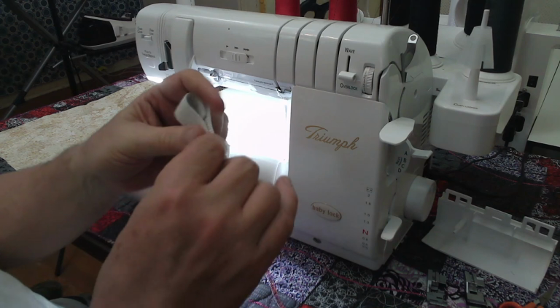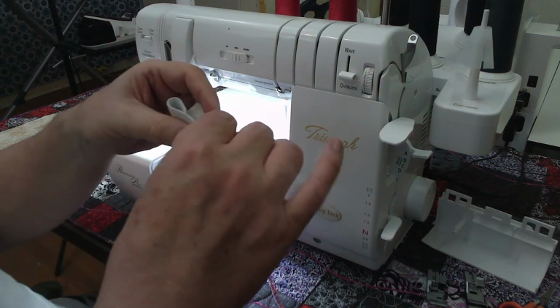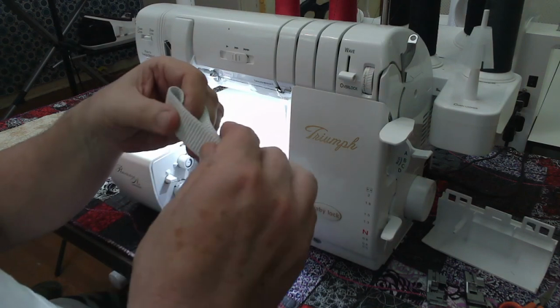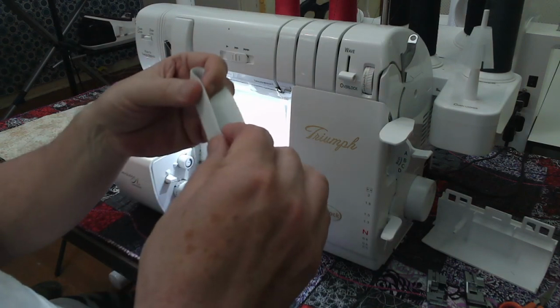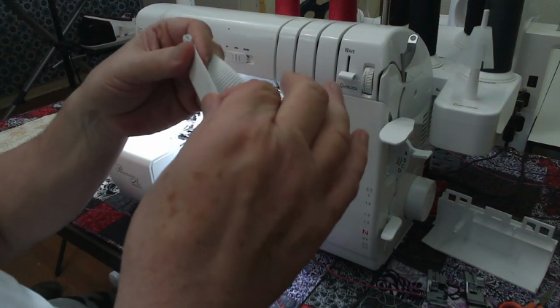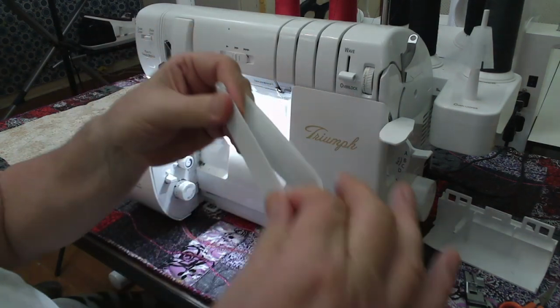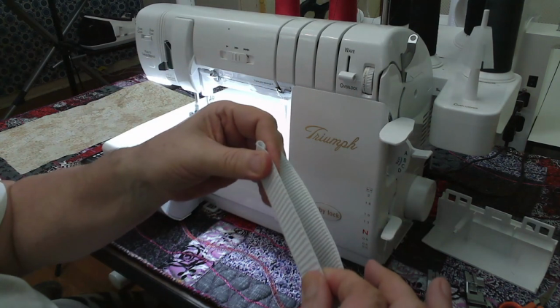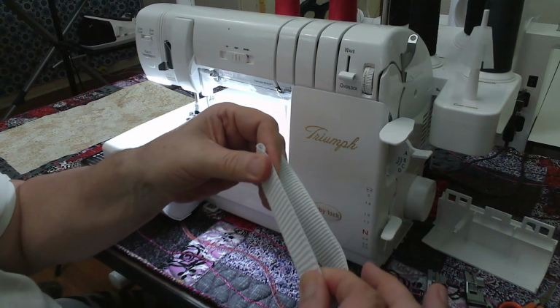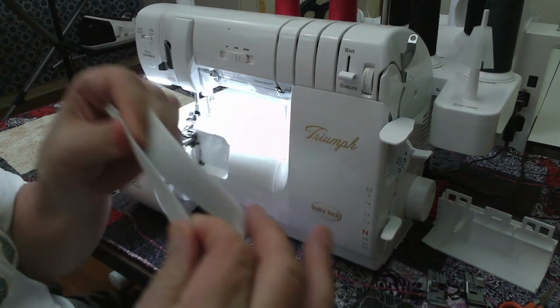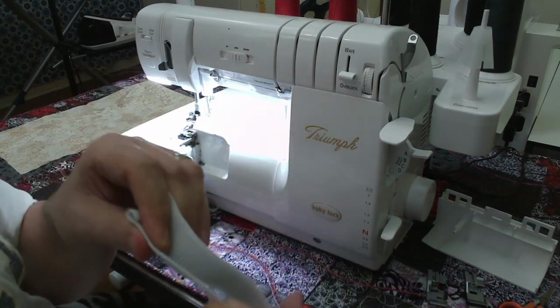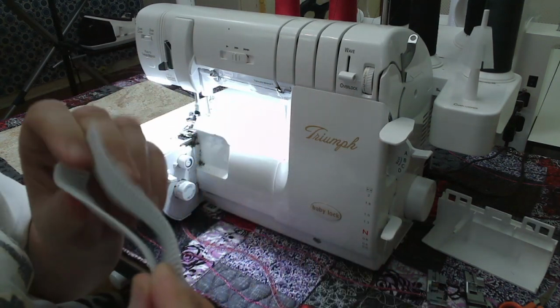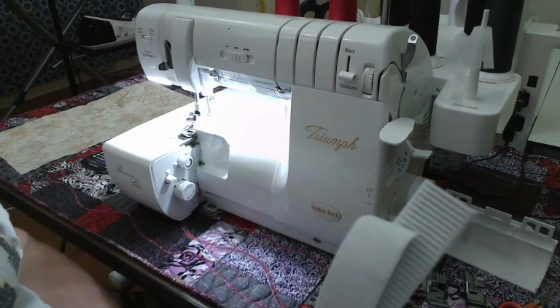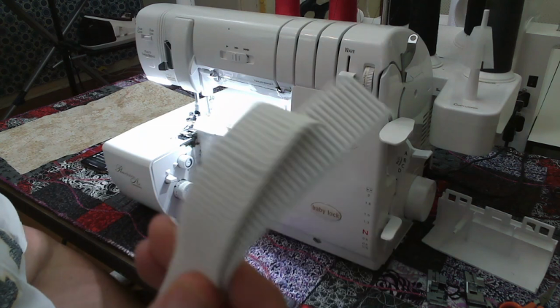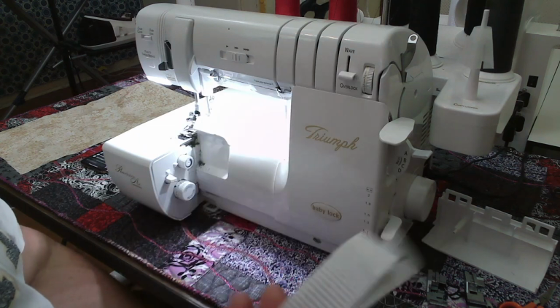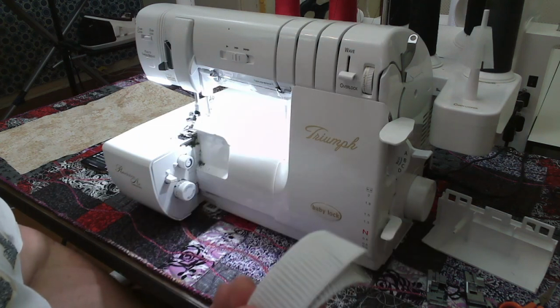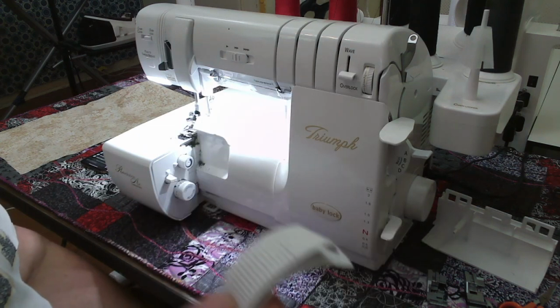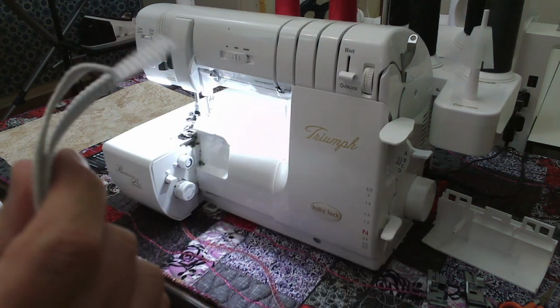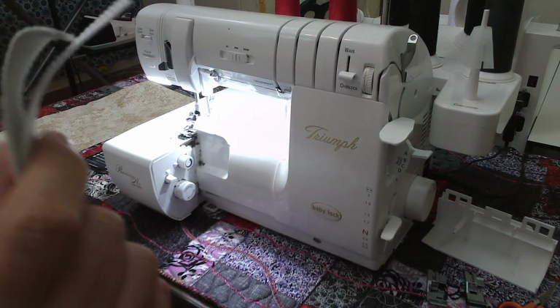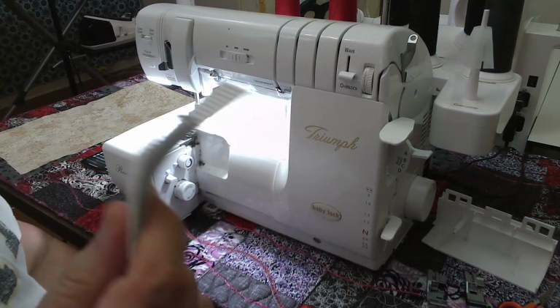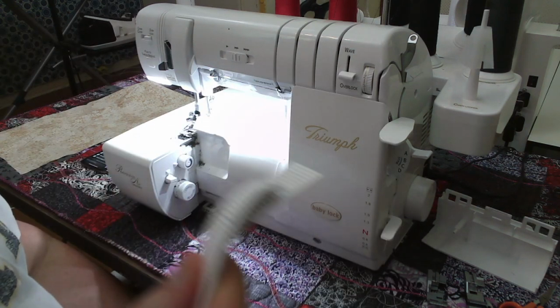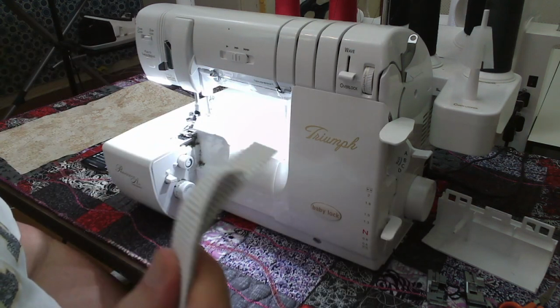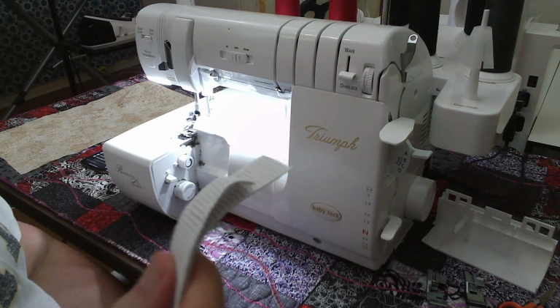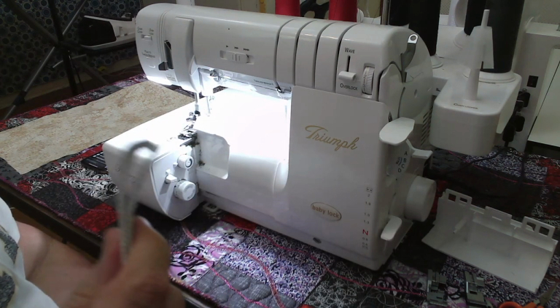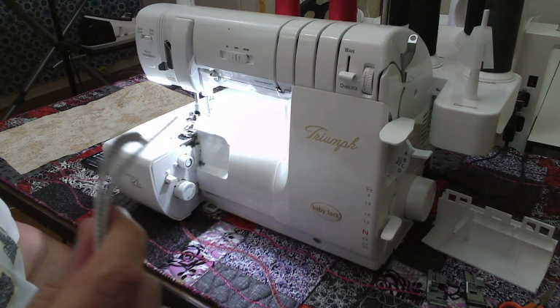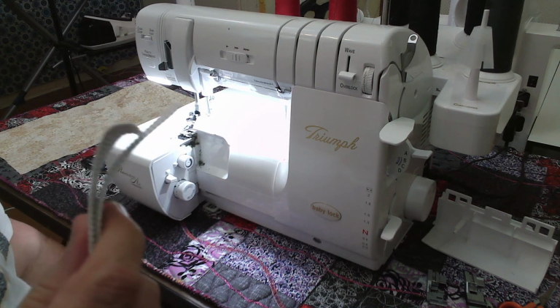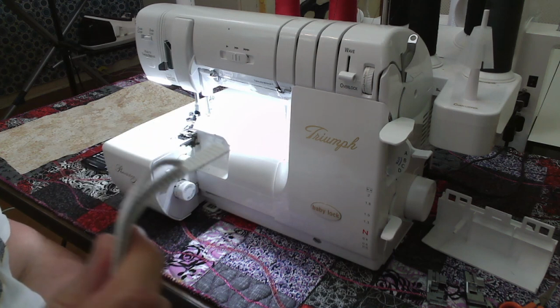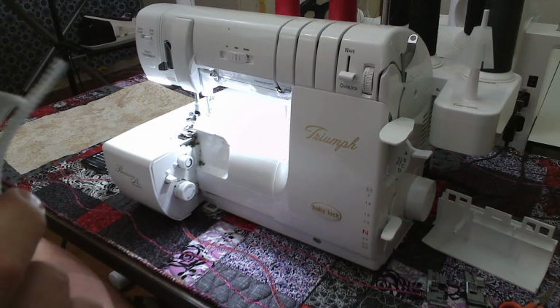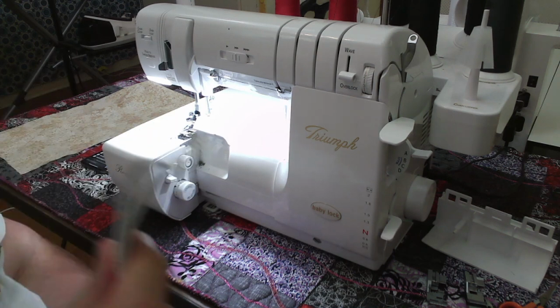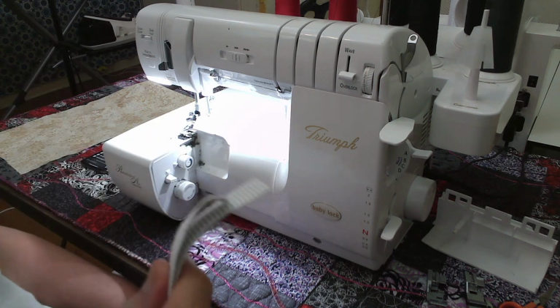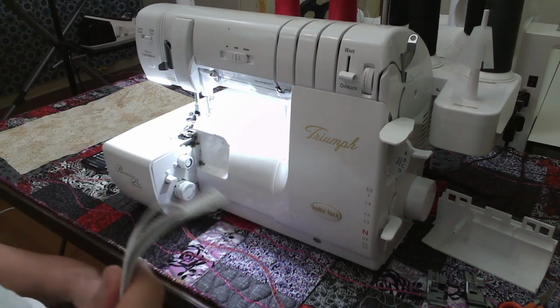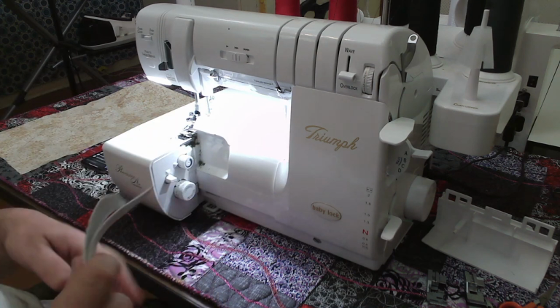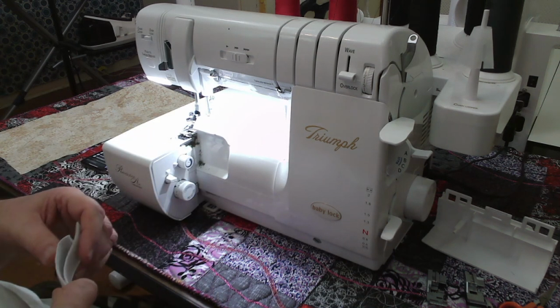Those four marks are what I use to pin to my waistband, corresponding with the center front, the center back, and the center side seam on both sides. Then all I do is stretch the elastic. Whenever you're attaching elastic for a waistband, you never stretch your fabric — you only stretch the elastic when you're sewing it down.